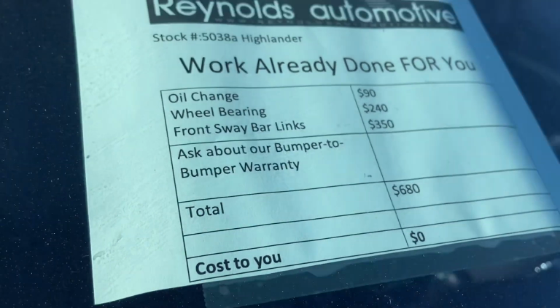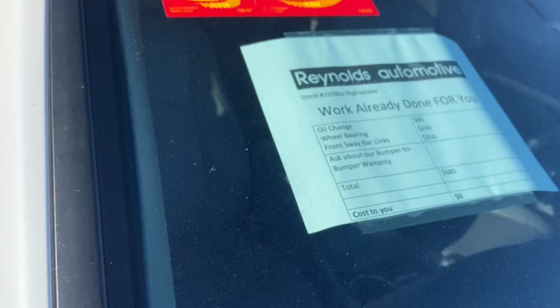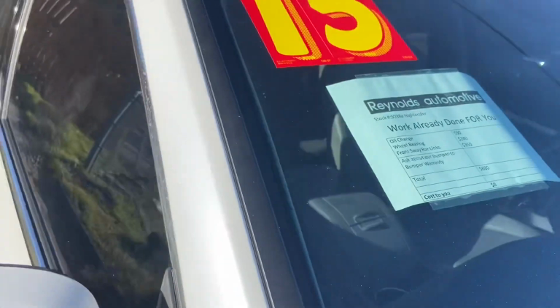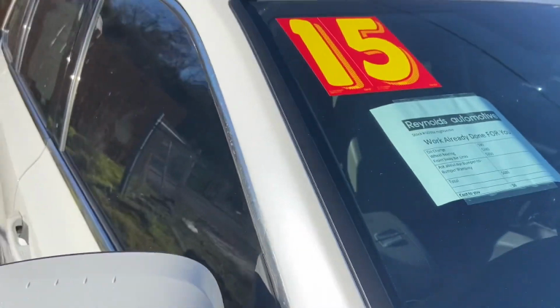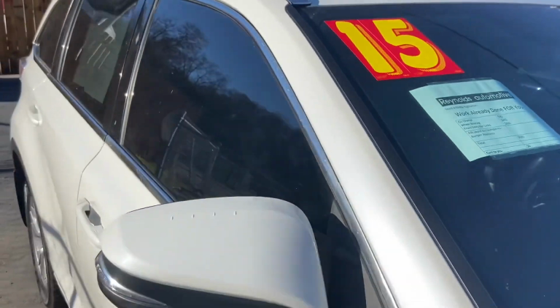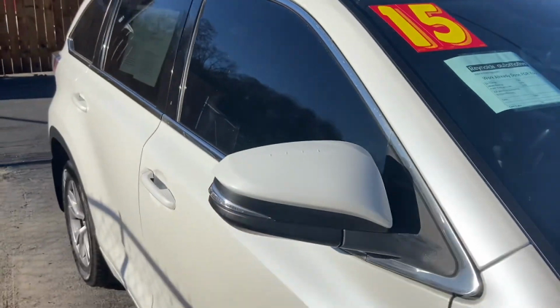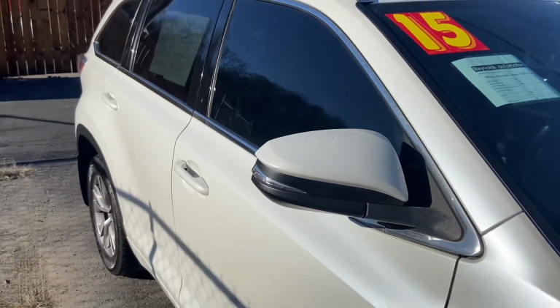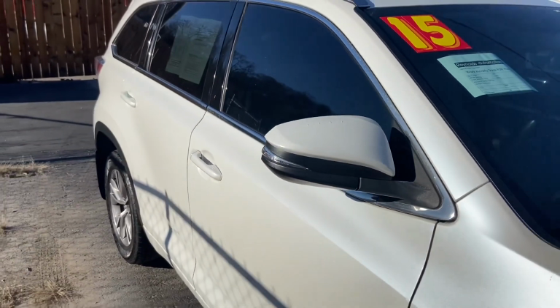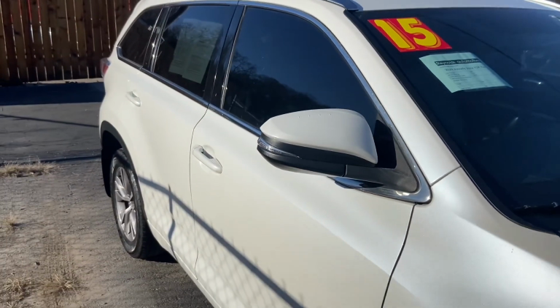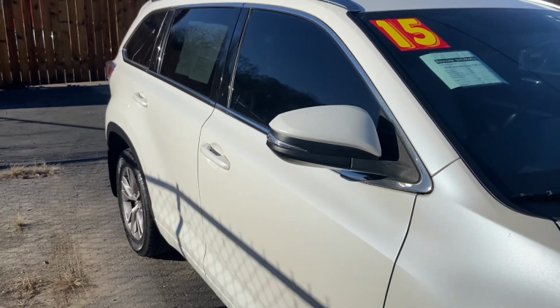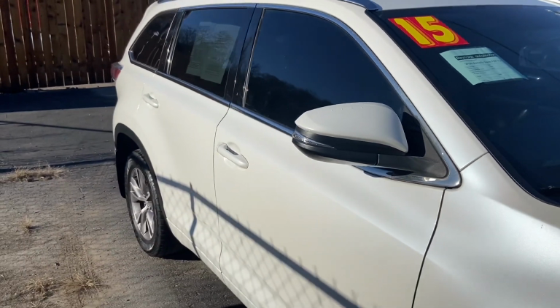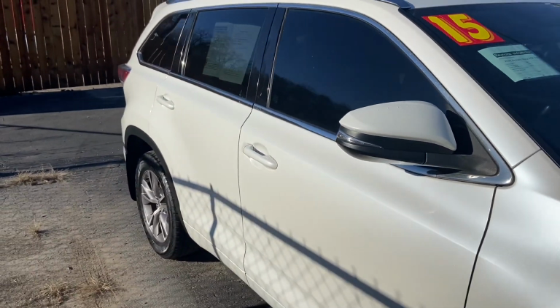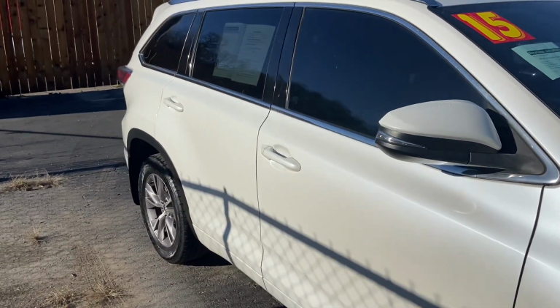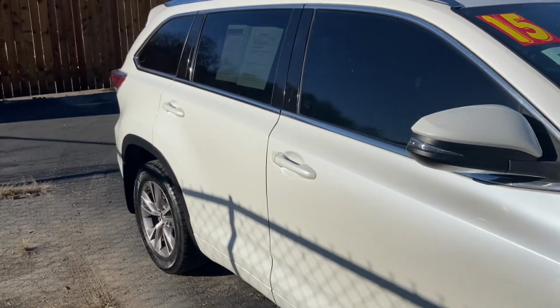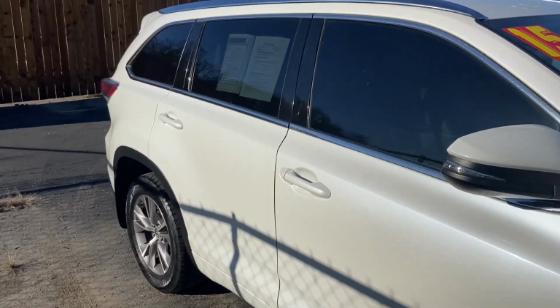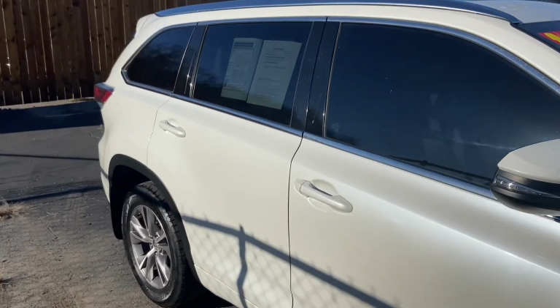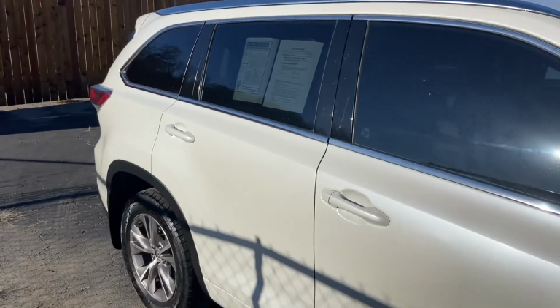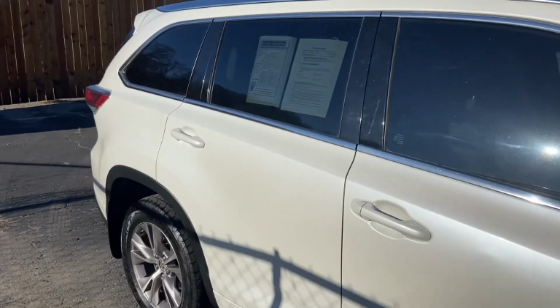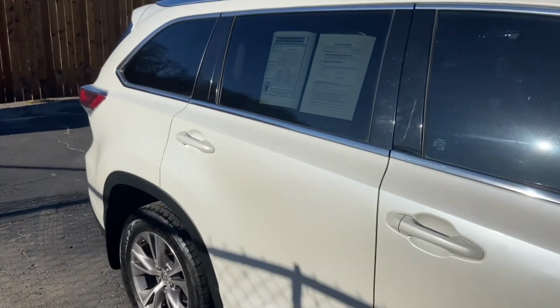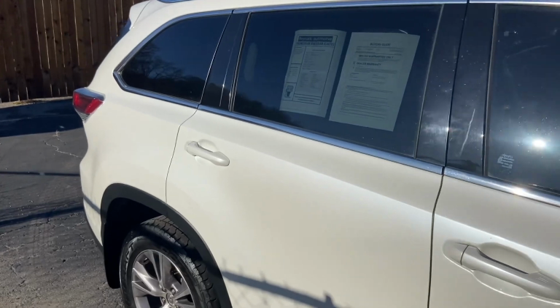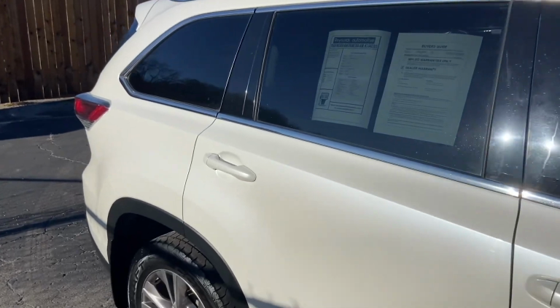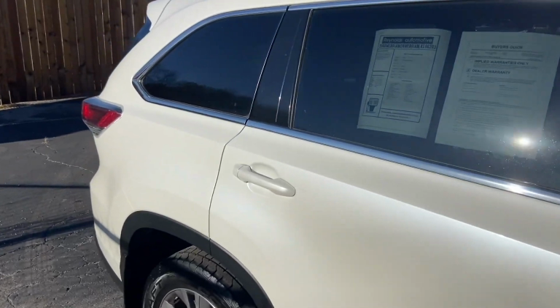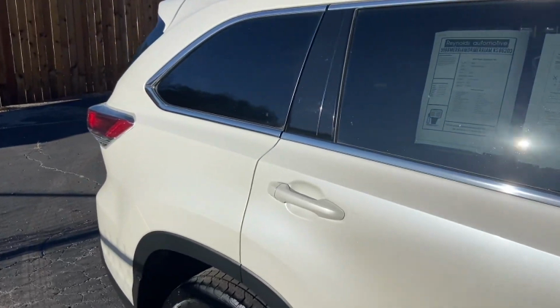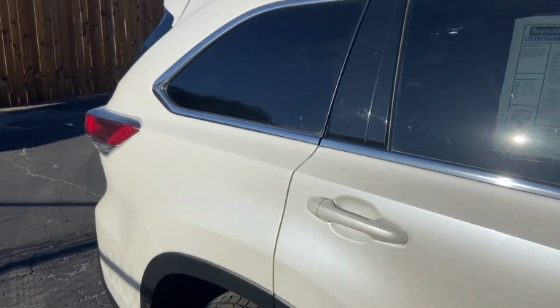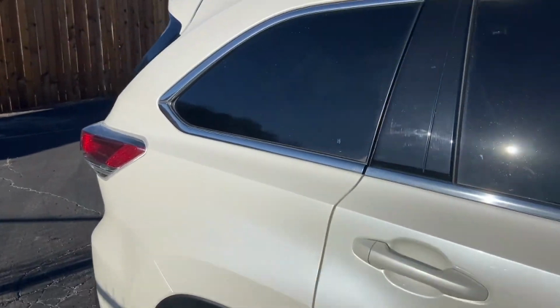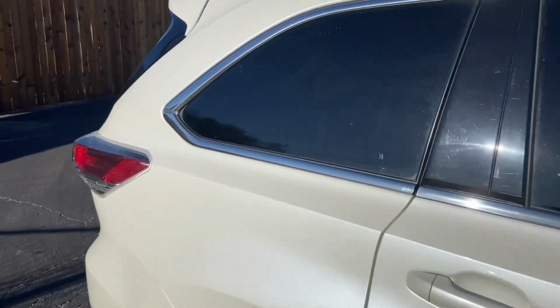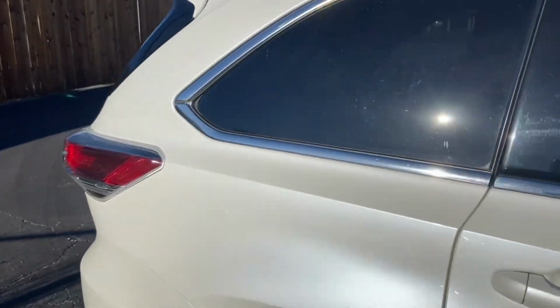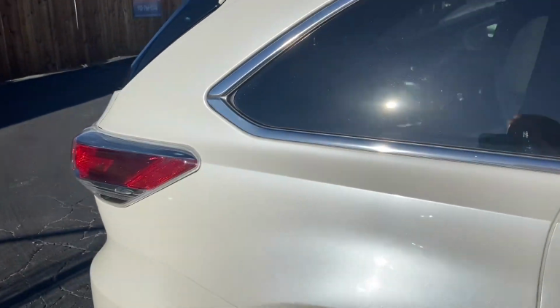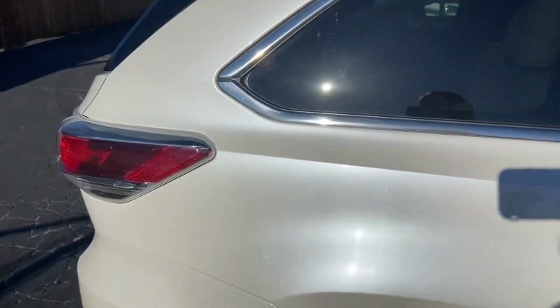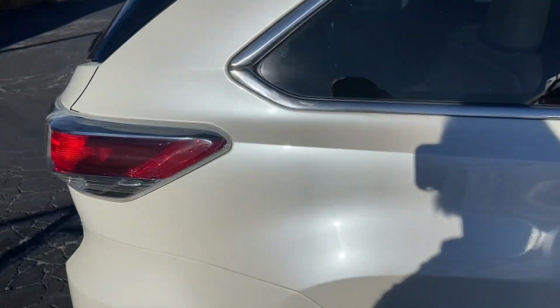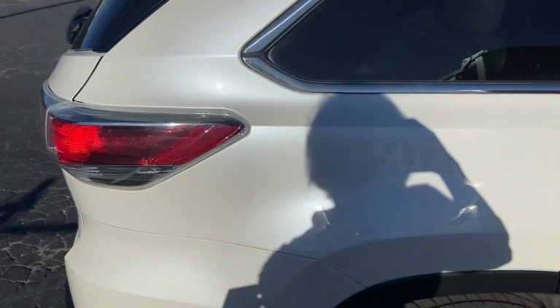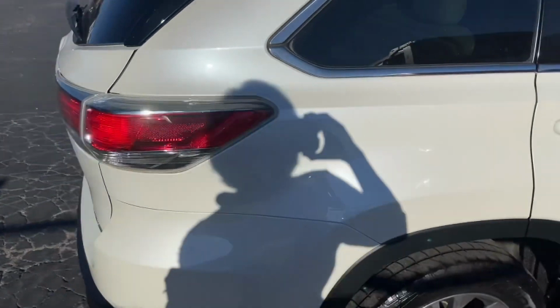It's got deep tinted glass with no reported accidents, and you can see the body looks great.